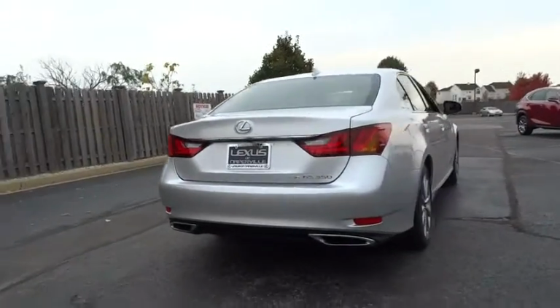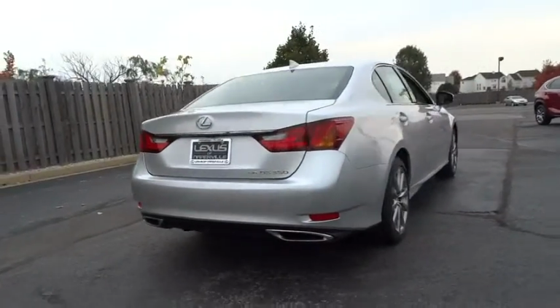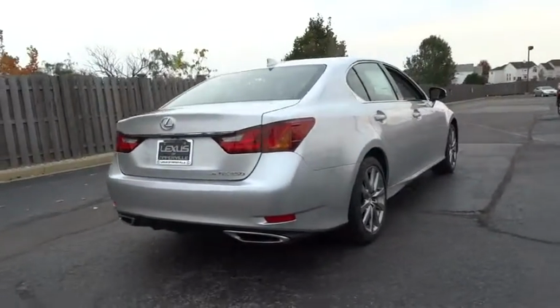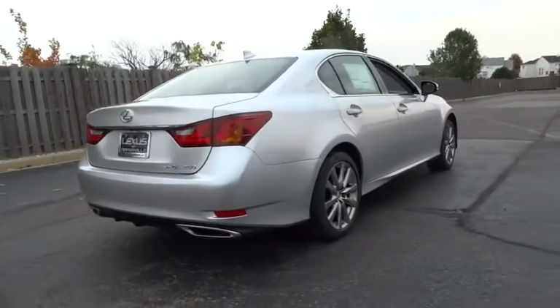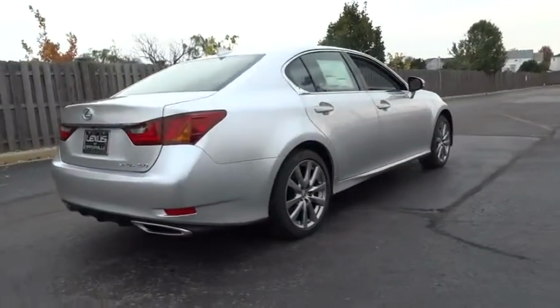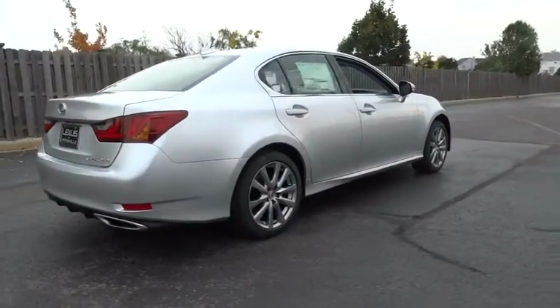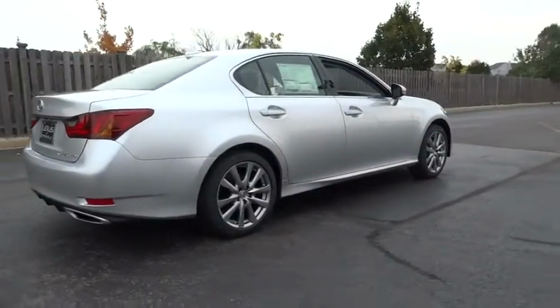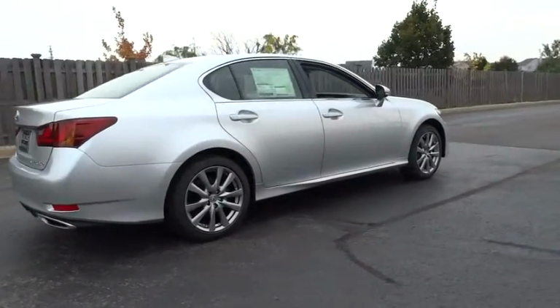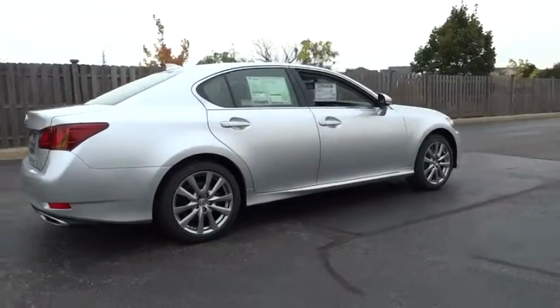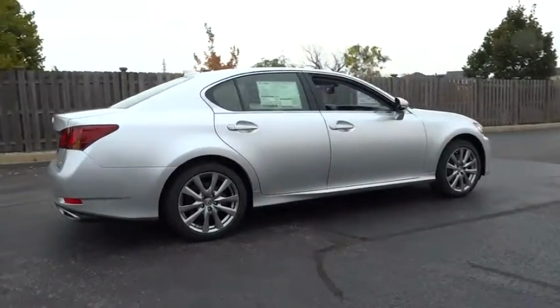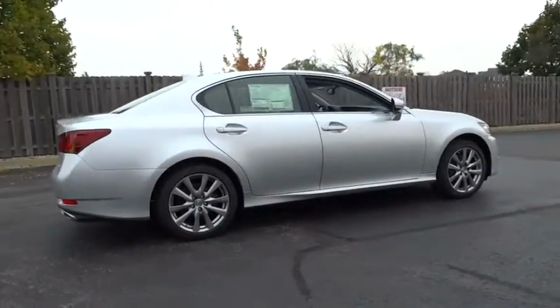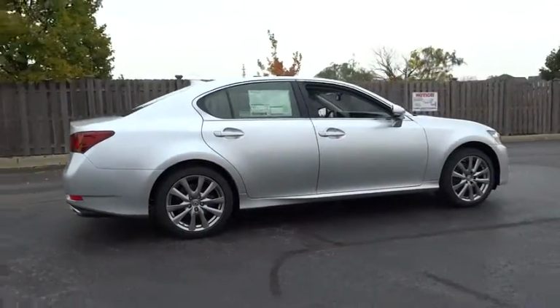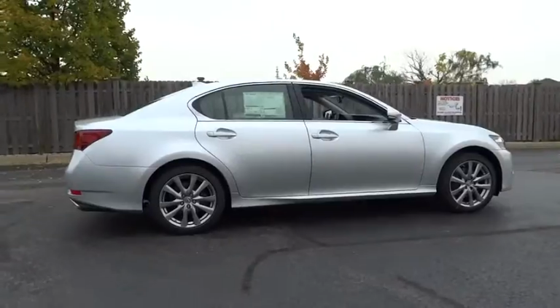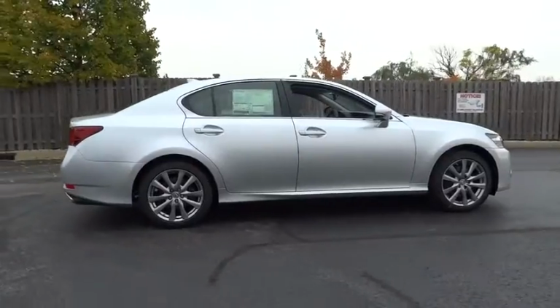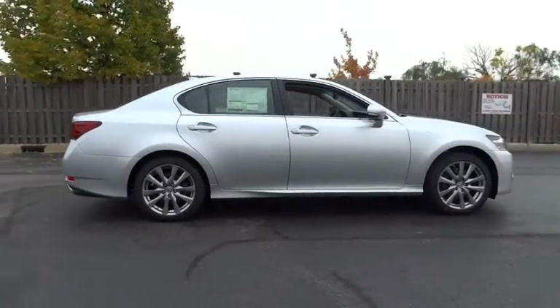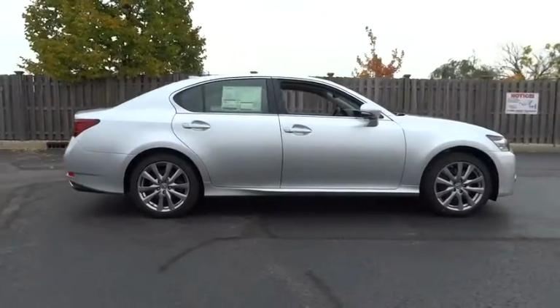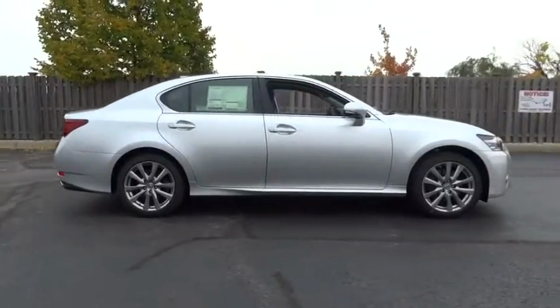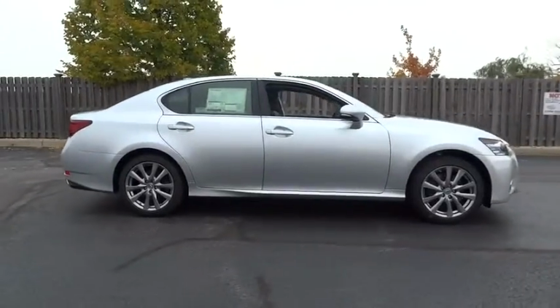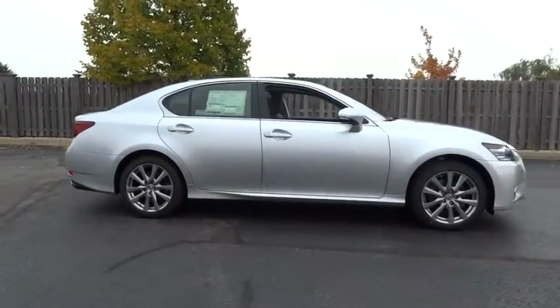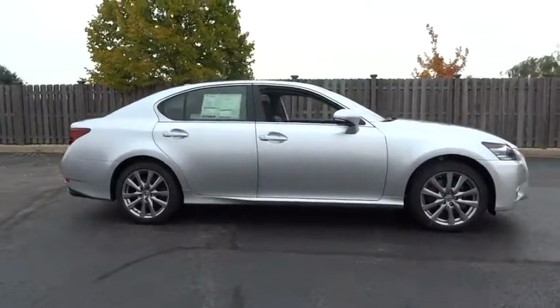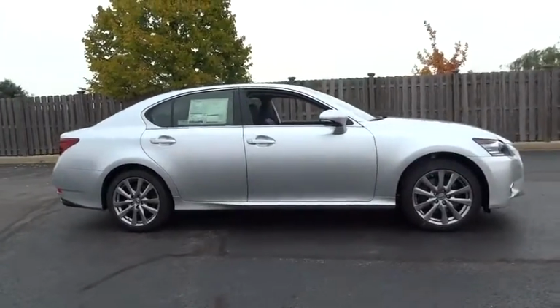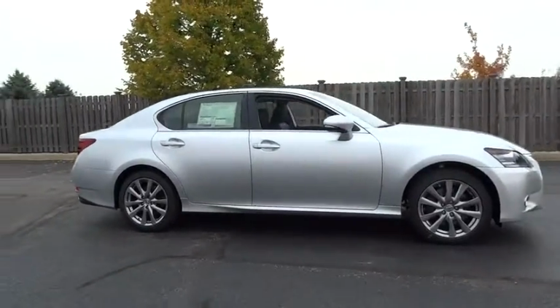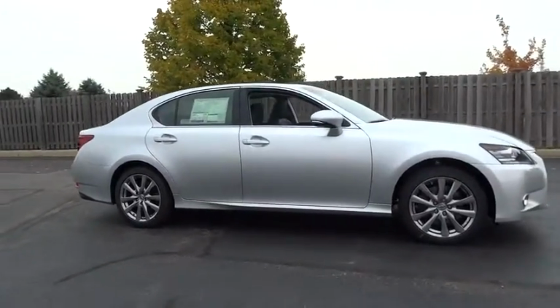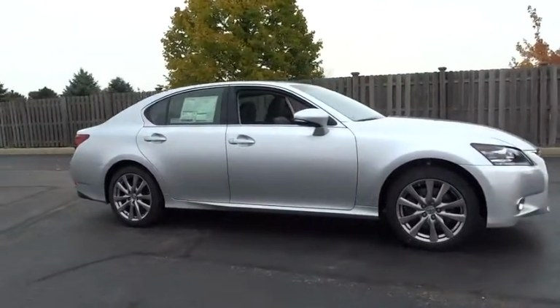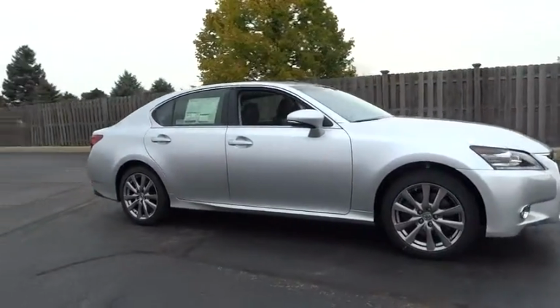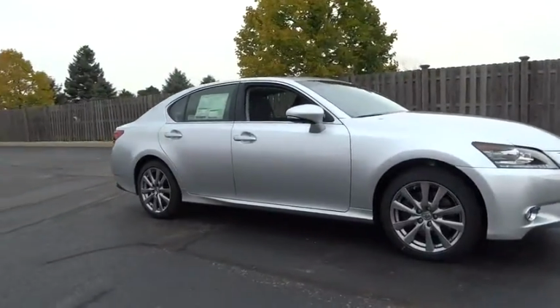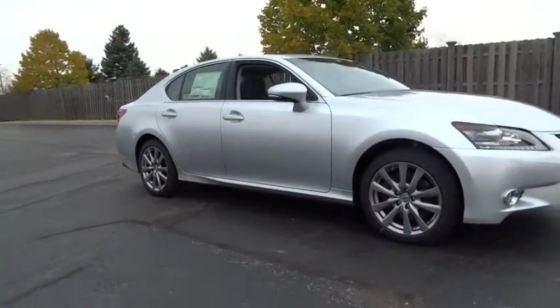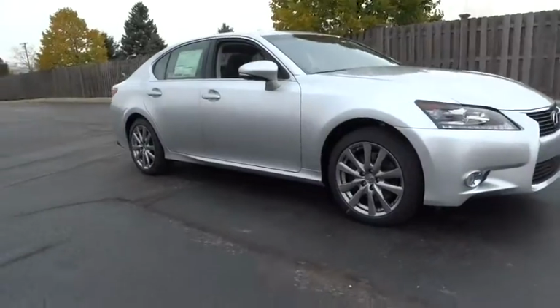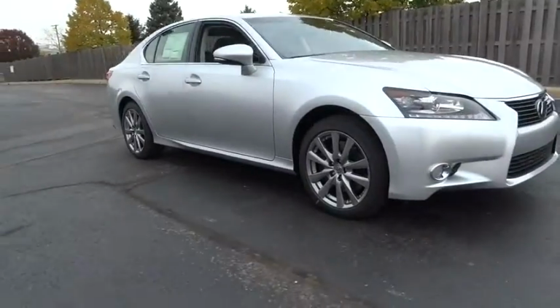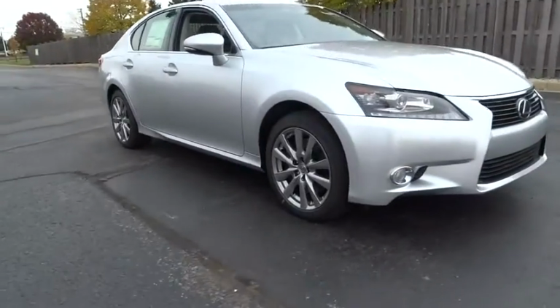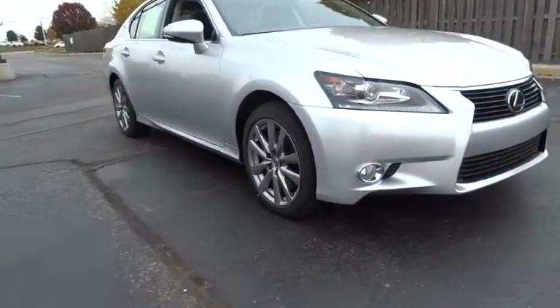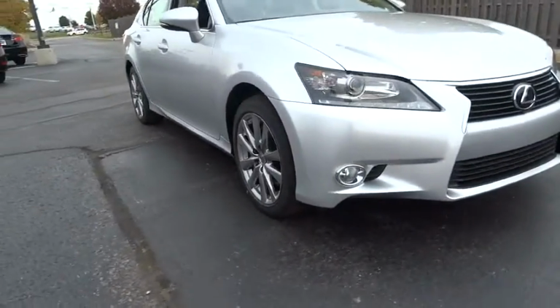Stability control, traction control, anti-lock braking system, power passenger seat, steering wheel audio control, keyless entry, backup camera, all-wheel drive, Bluetooth.